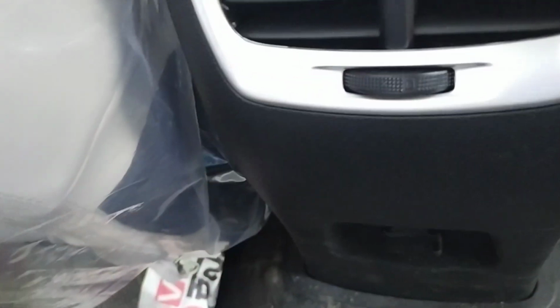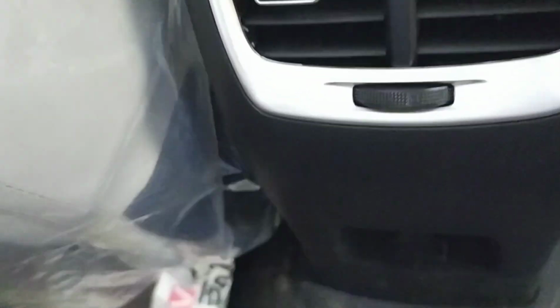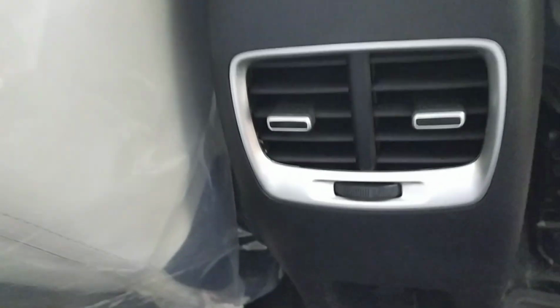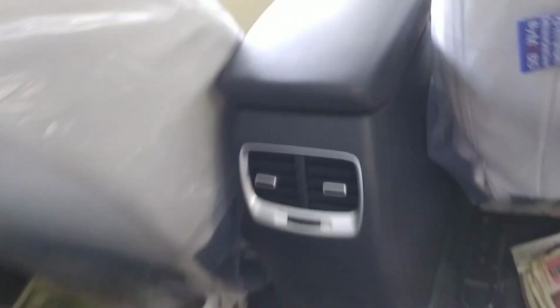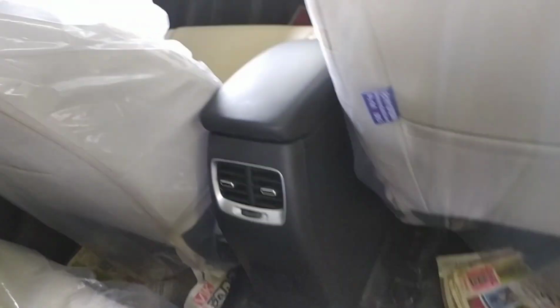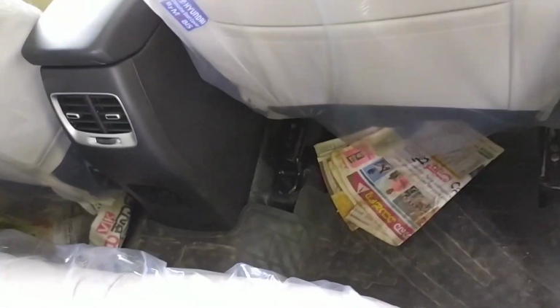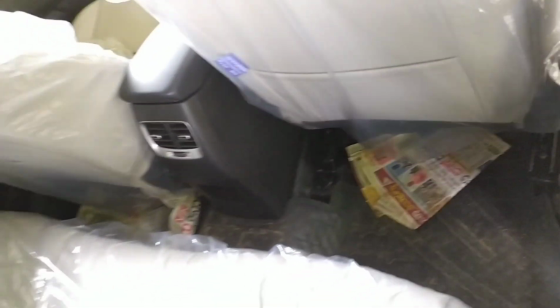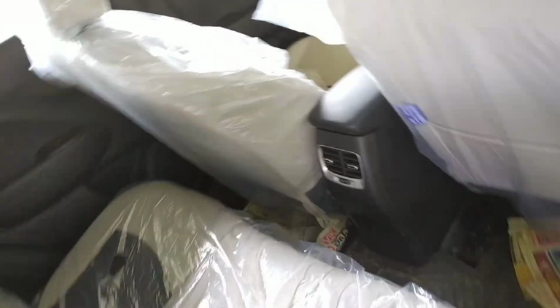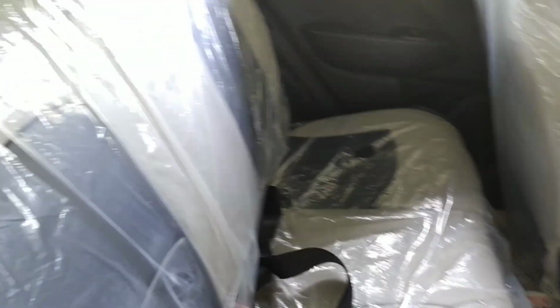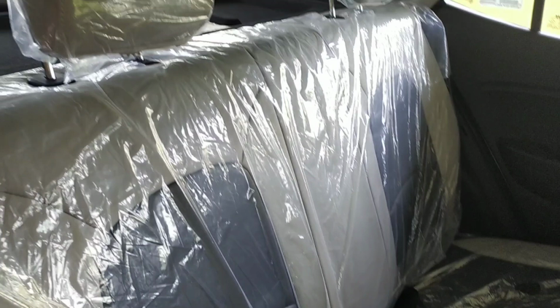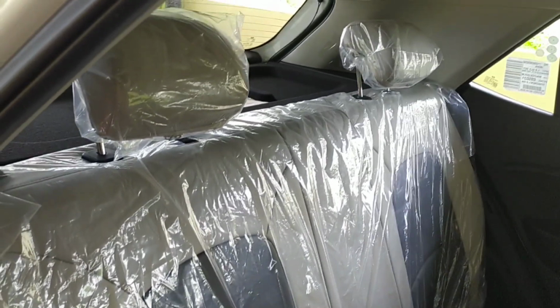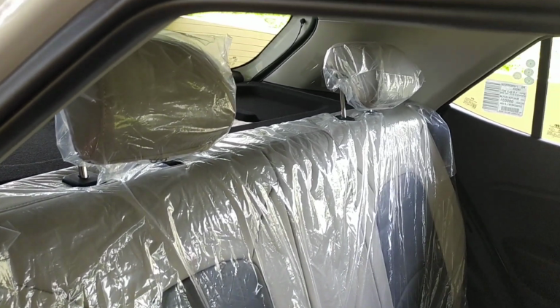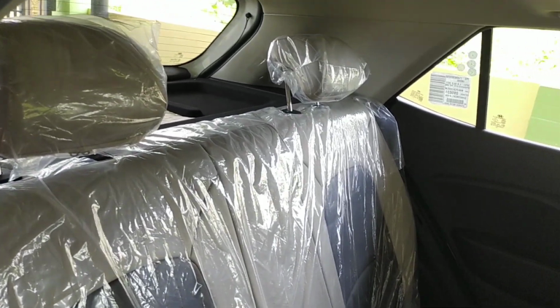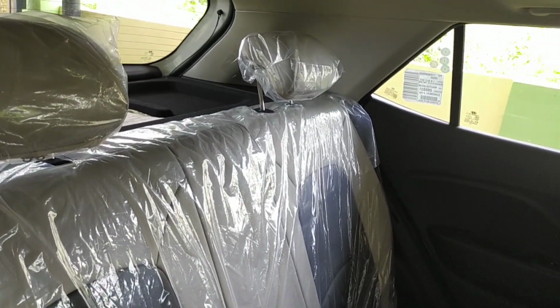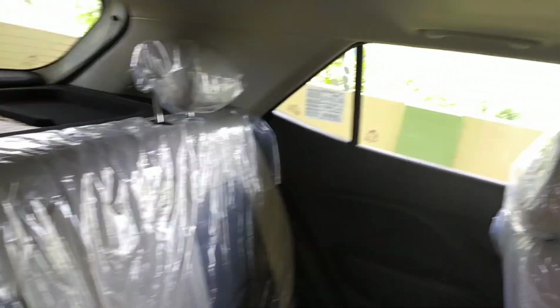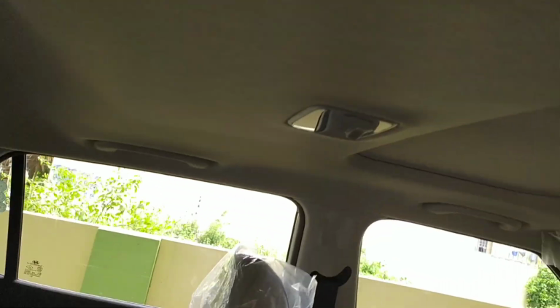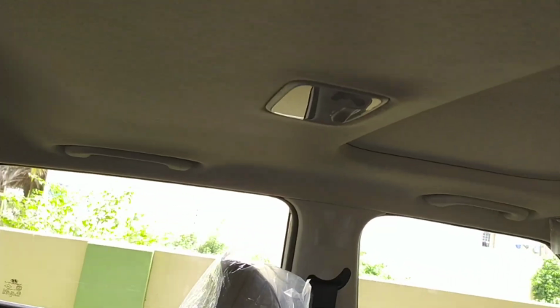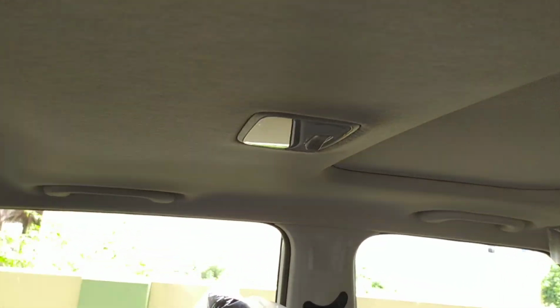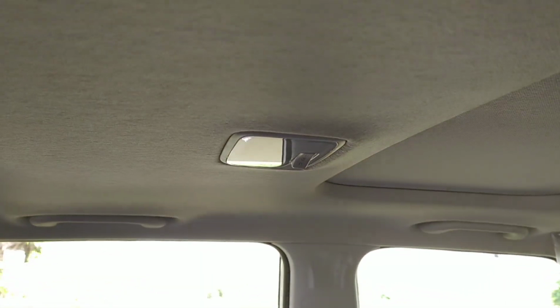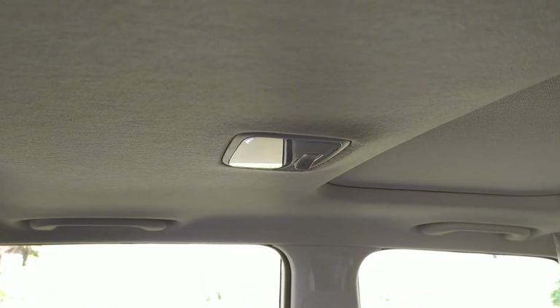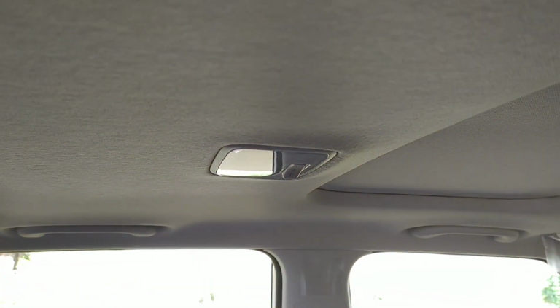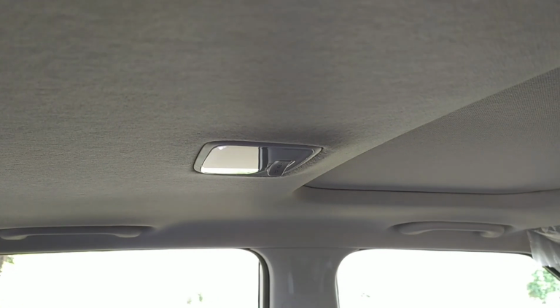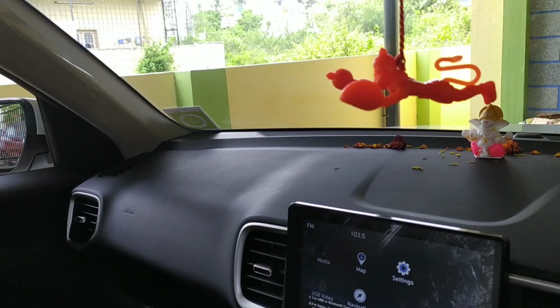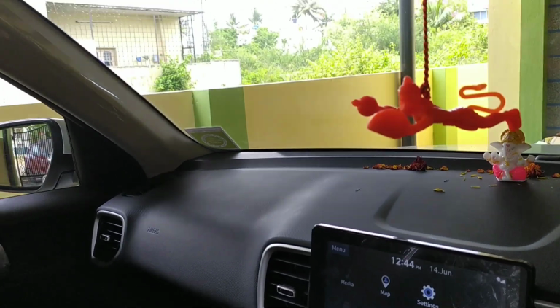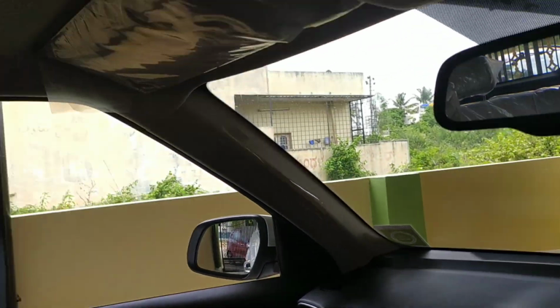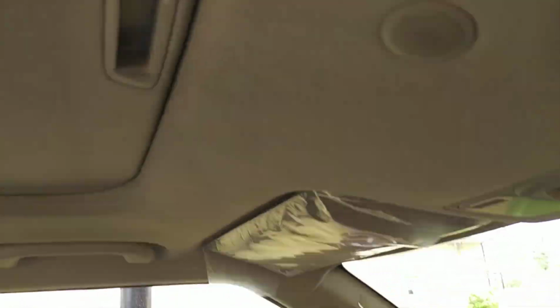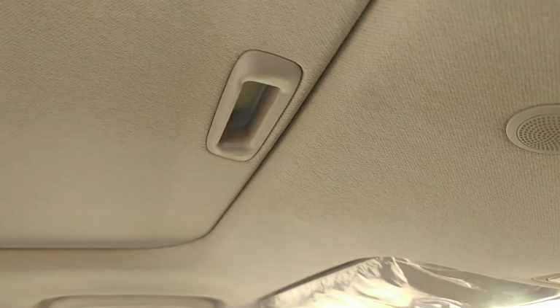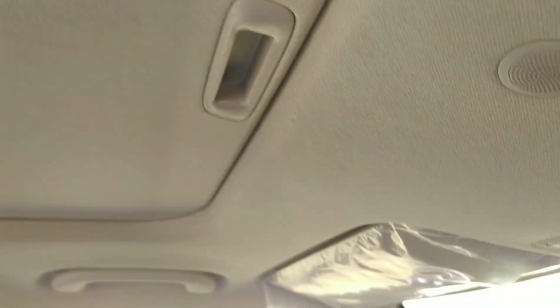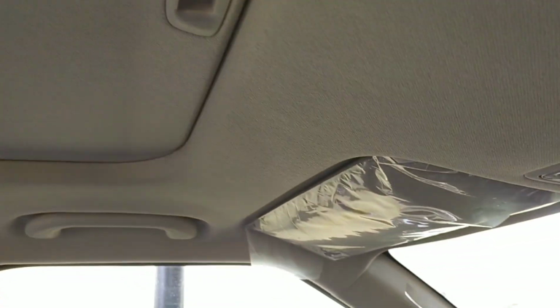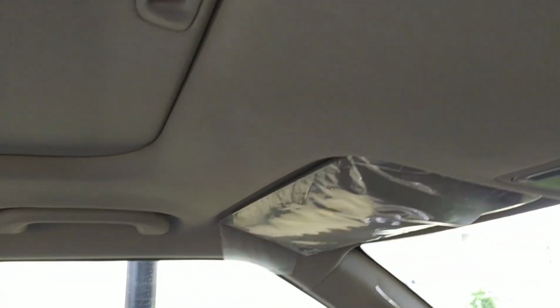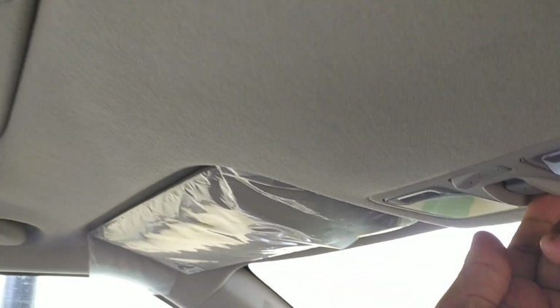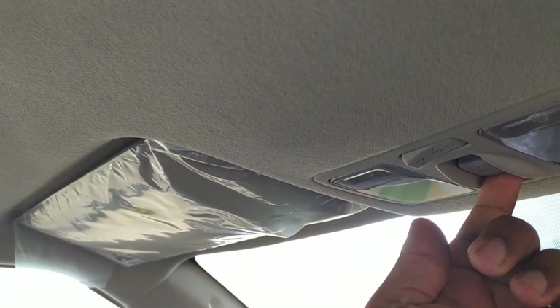There is also a rear AC vent with a charger port, which is a very good option available in the SX+ DCT. The comfort level is very good, and three people can sit easily in the rear.